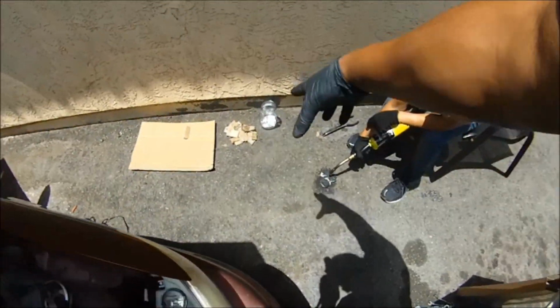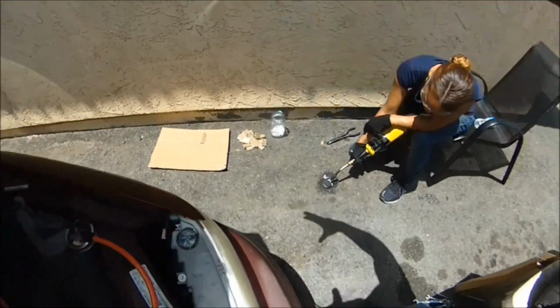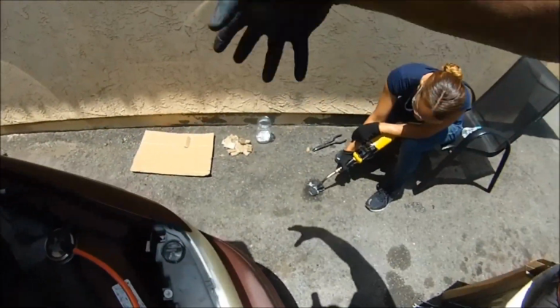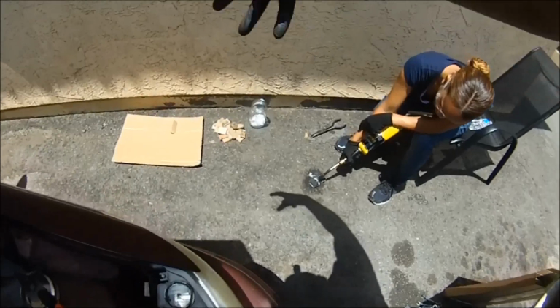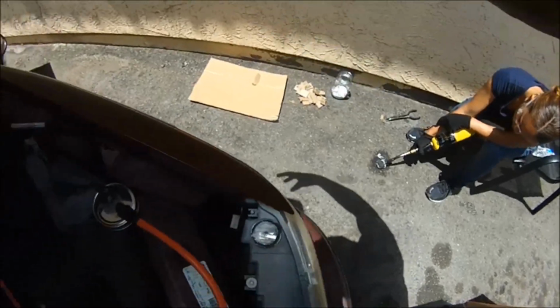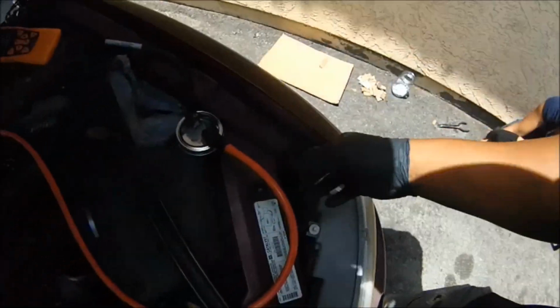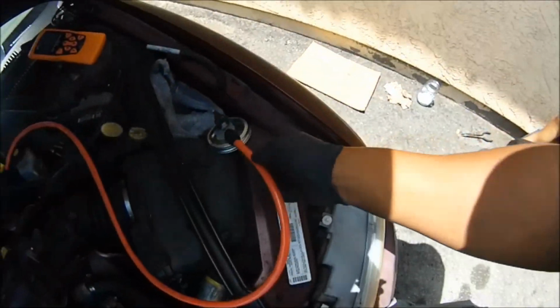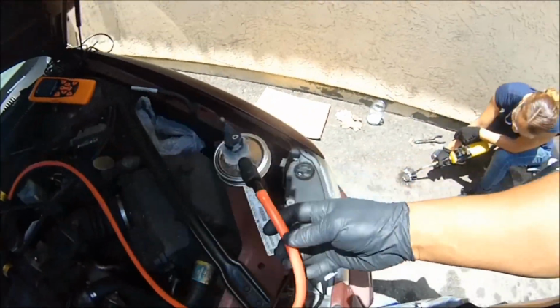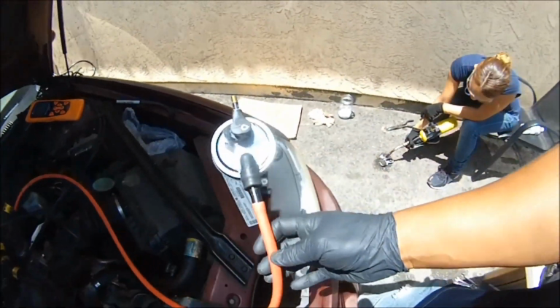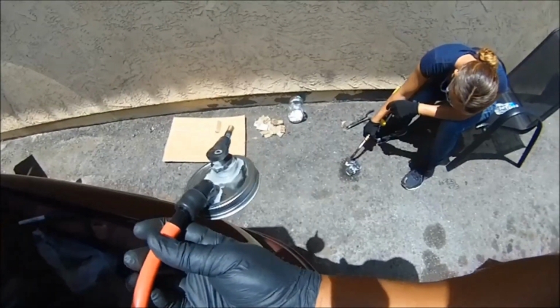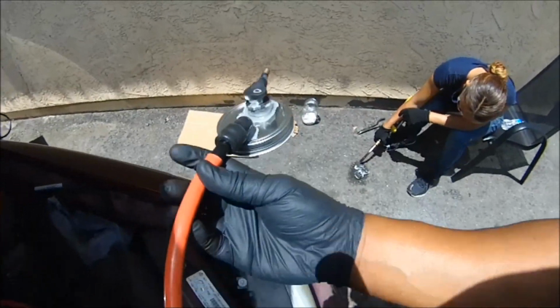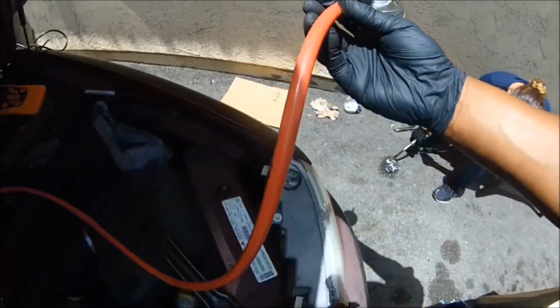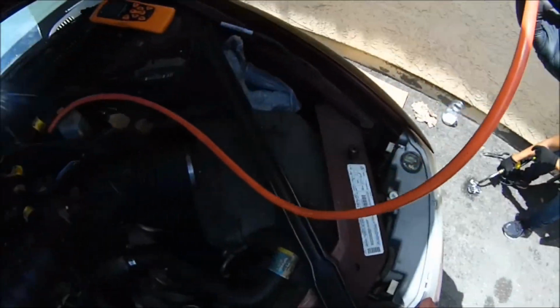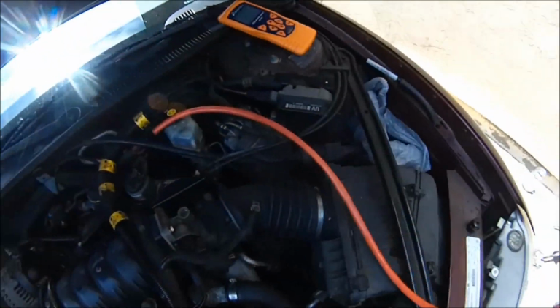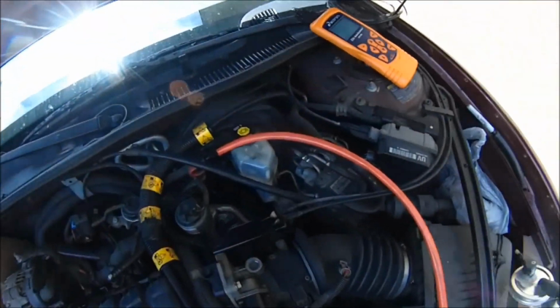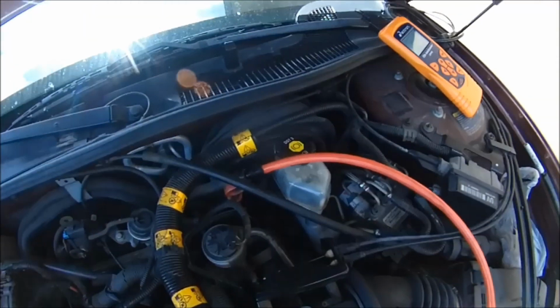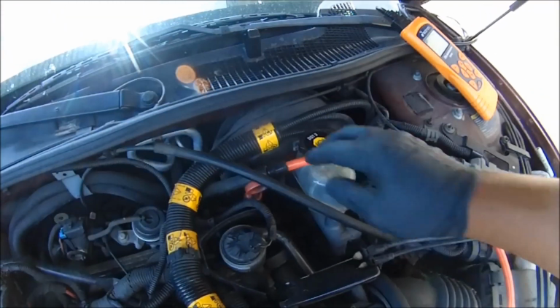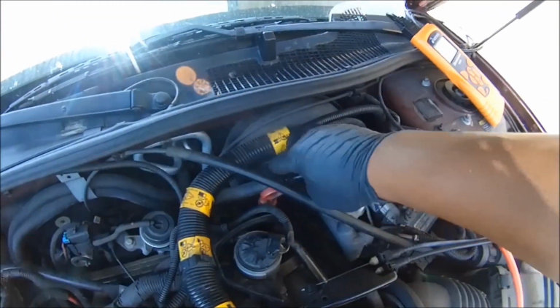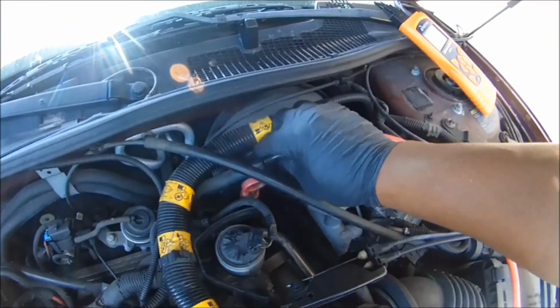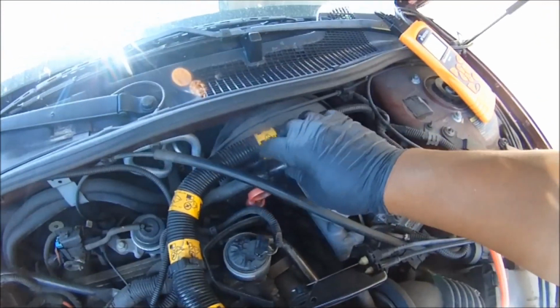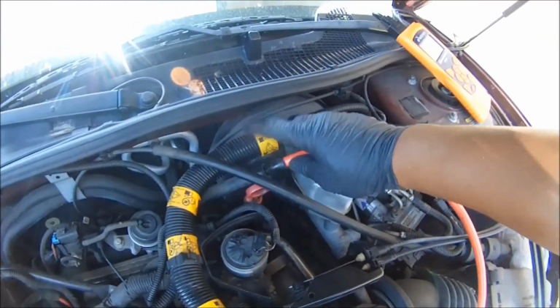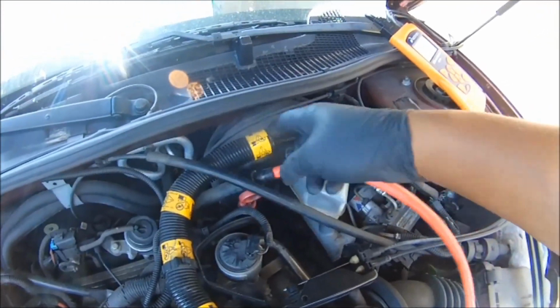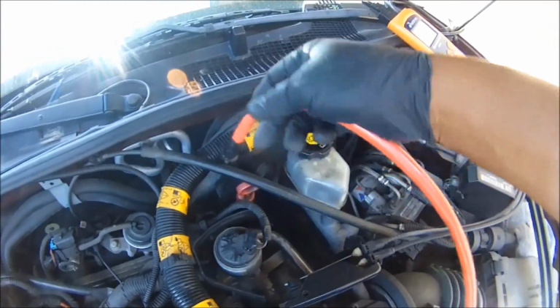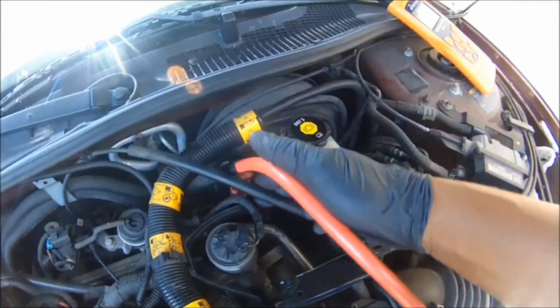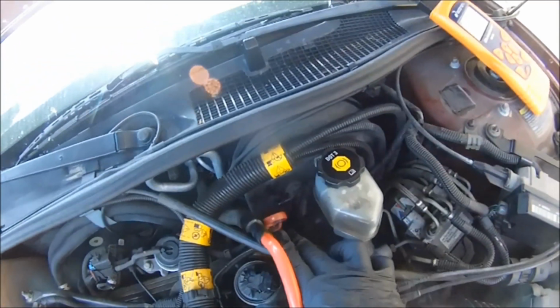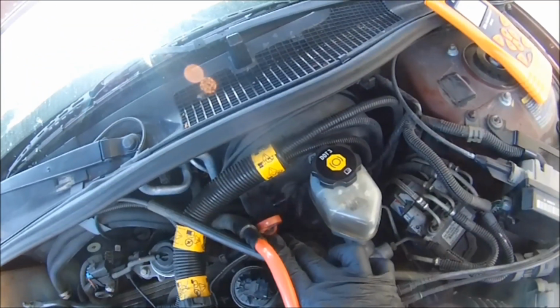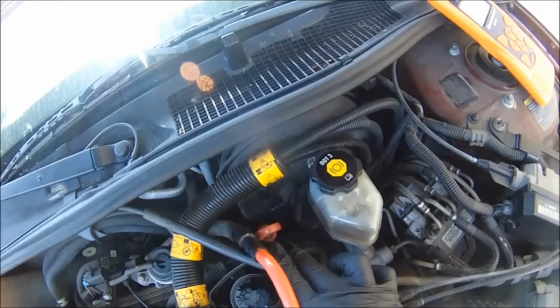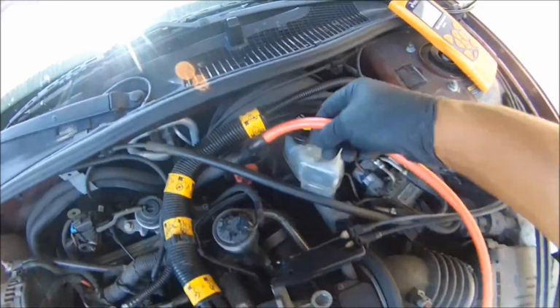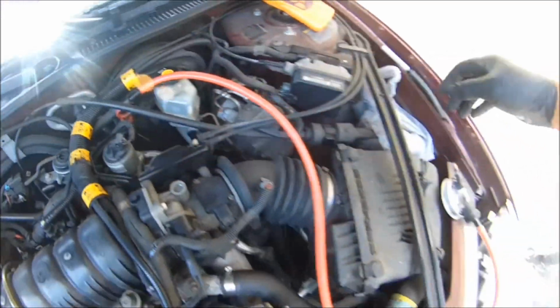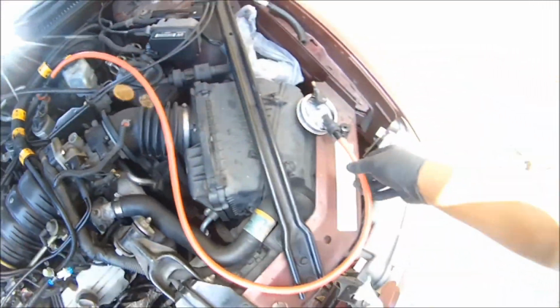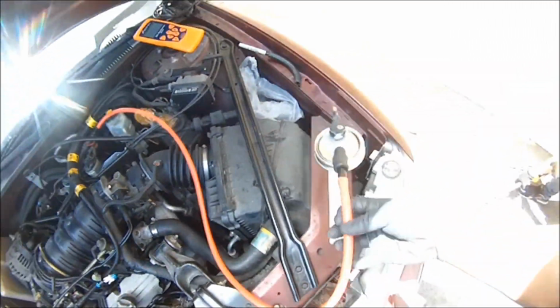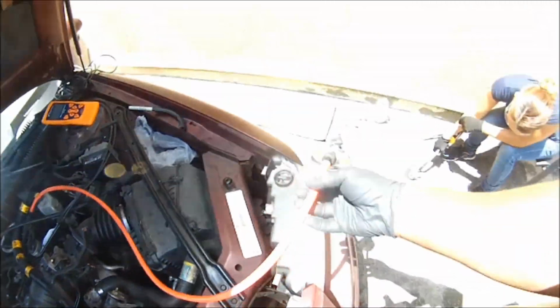This is a homemade vacuum leak tester — it's a smoke tester. This is a hose that's going straight to the vacuum brake booster hose. We took this off the brake booster right there, and now we got this on here.